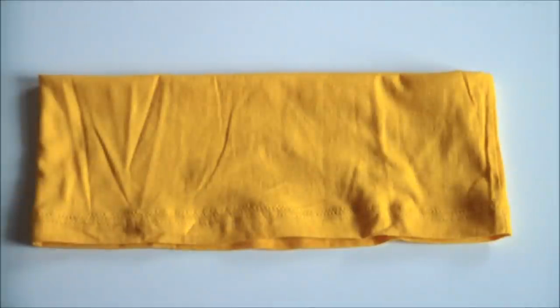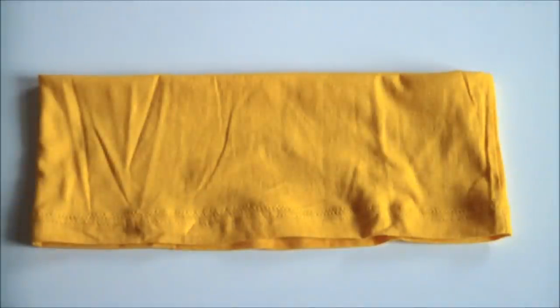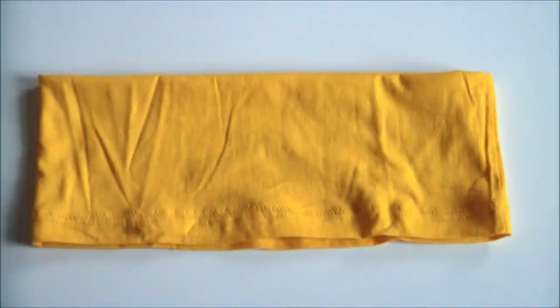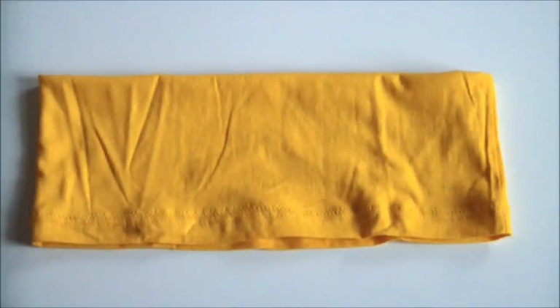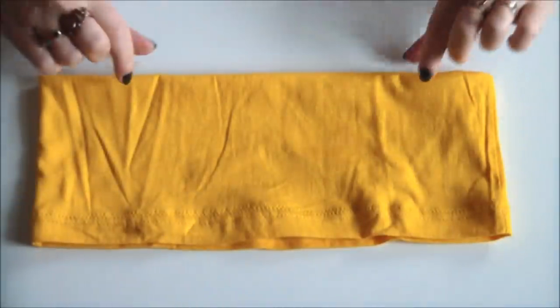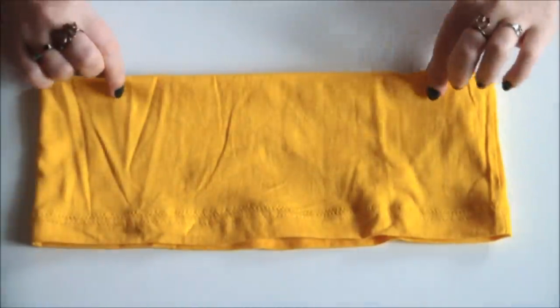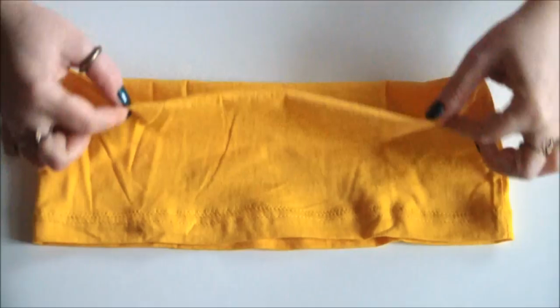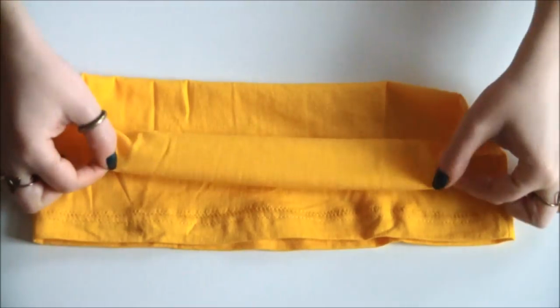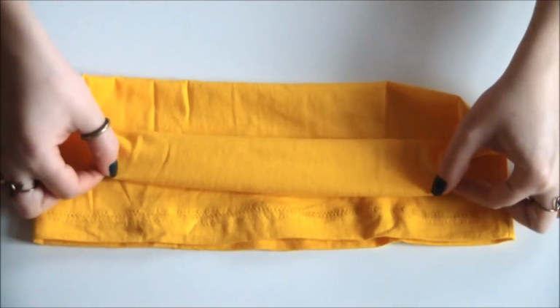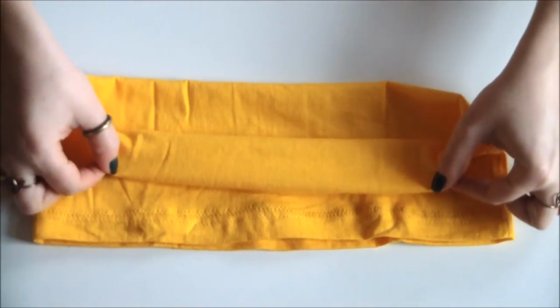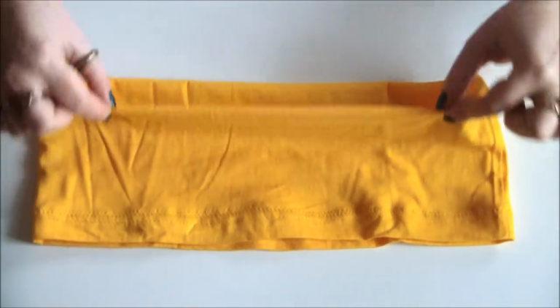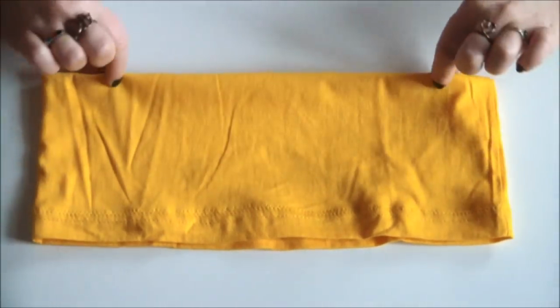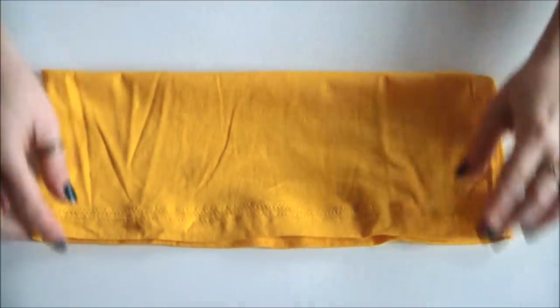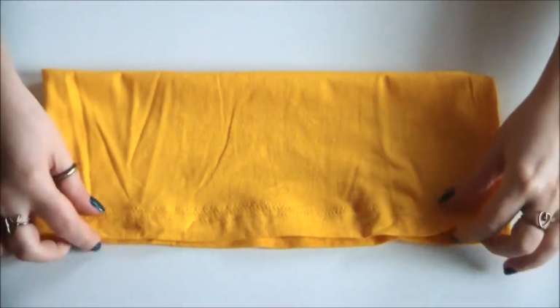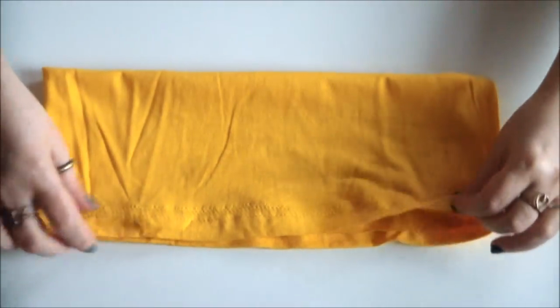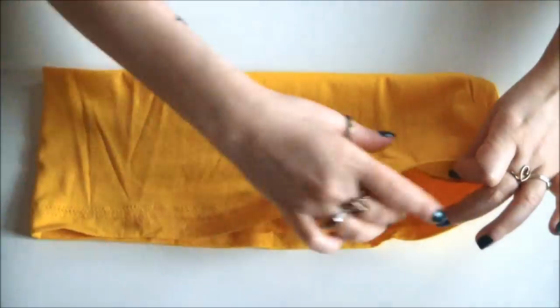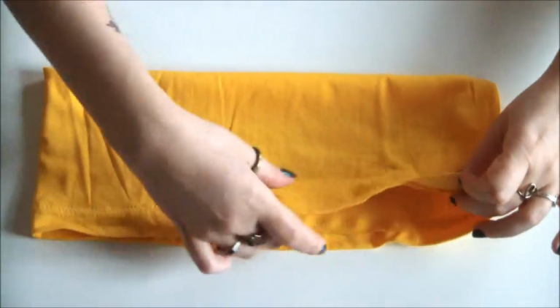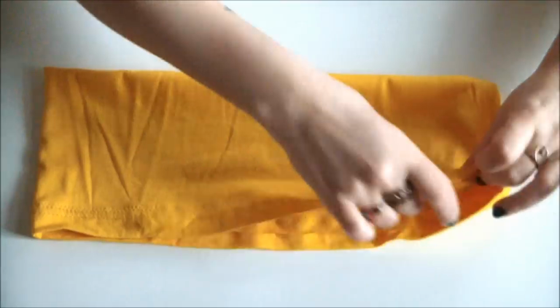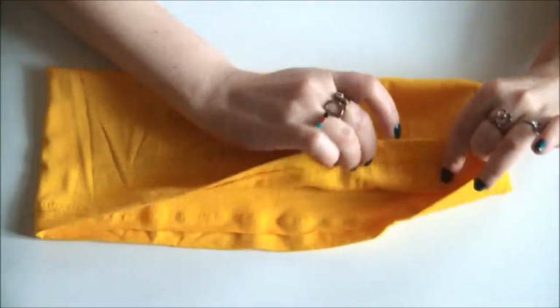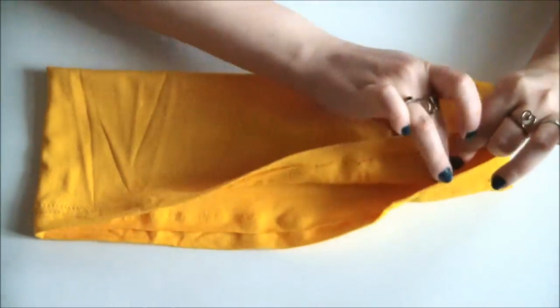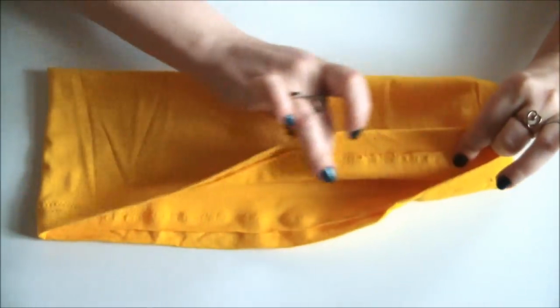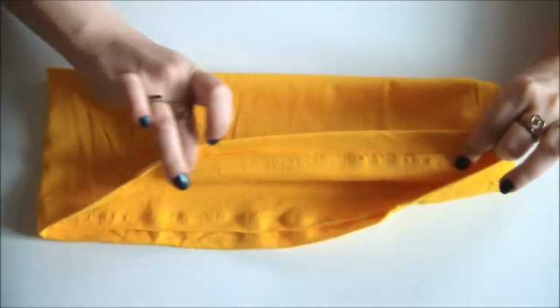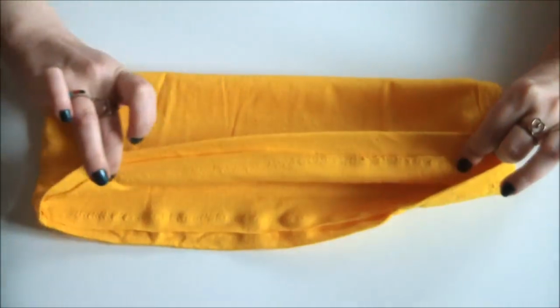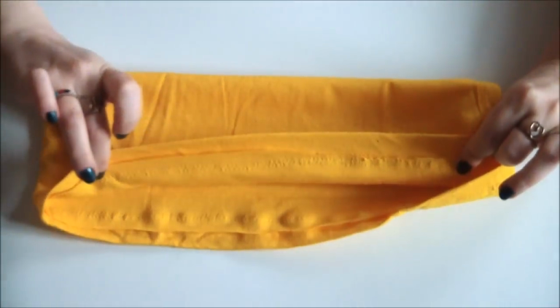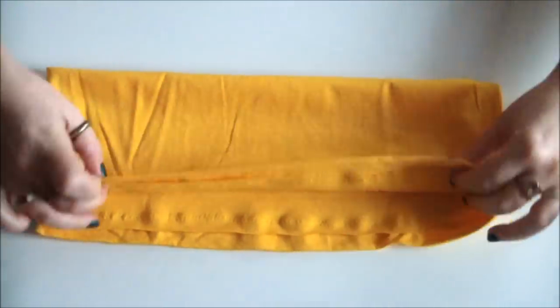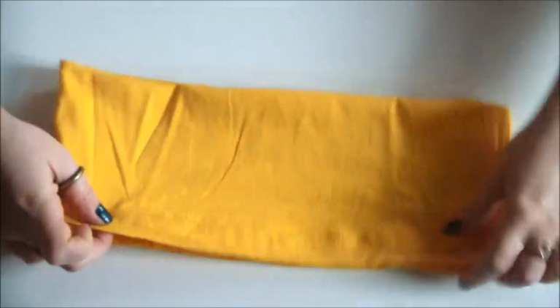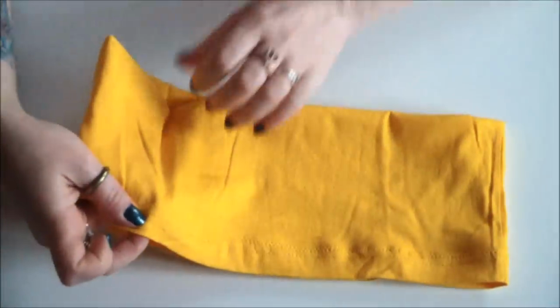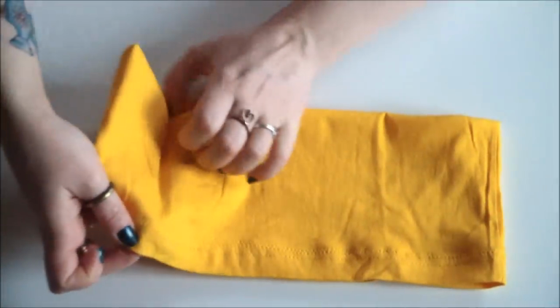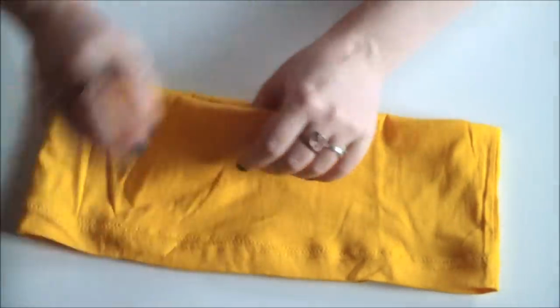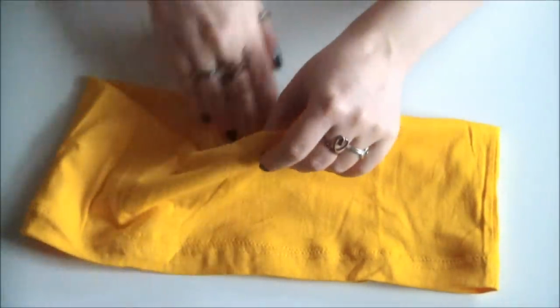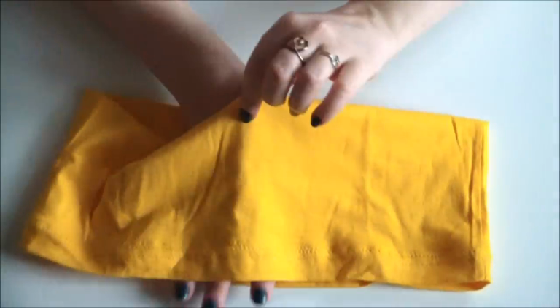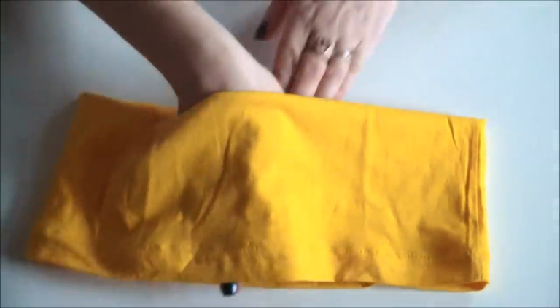Fold the bottom of the t-shirt over itself with wrong sides facing and then simply go and stitch the edges together, and your new waistband is complete.